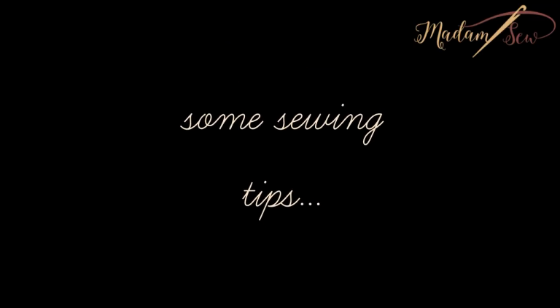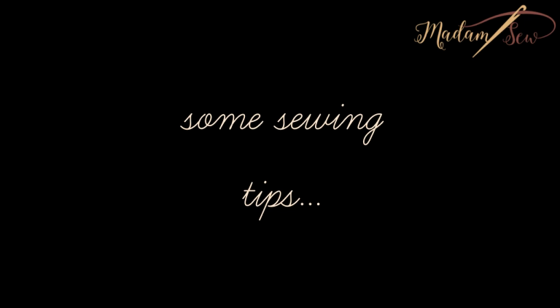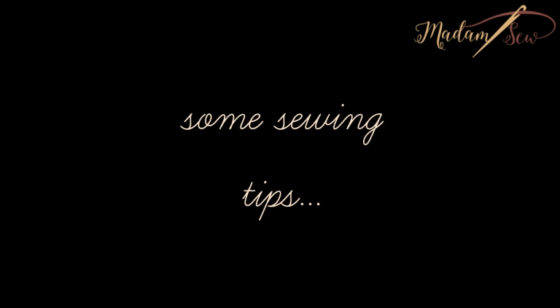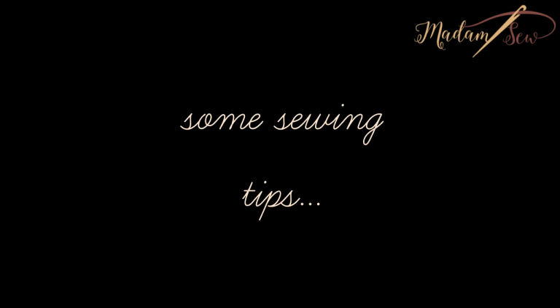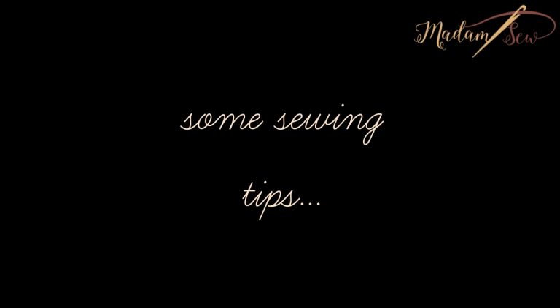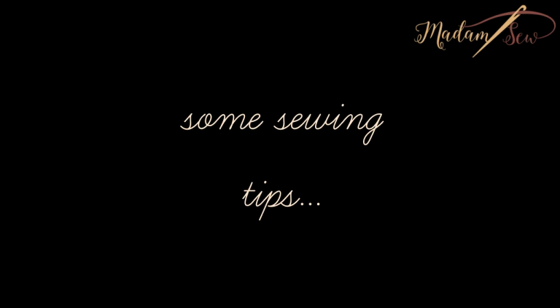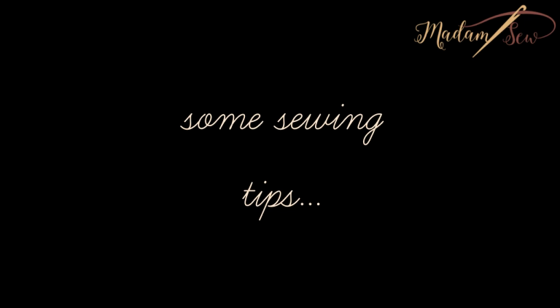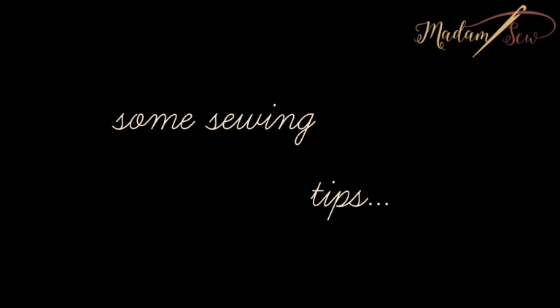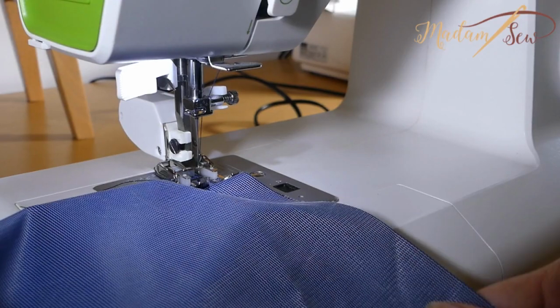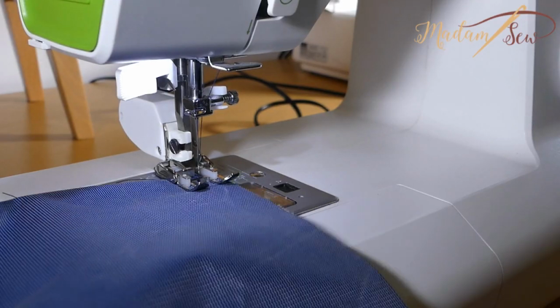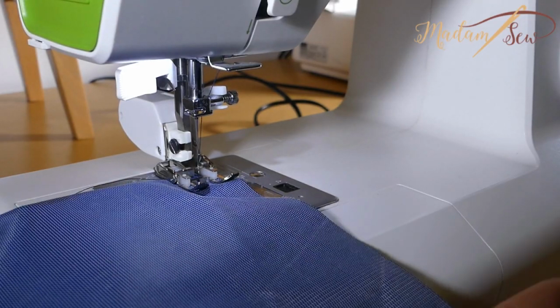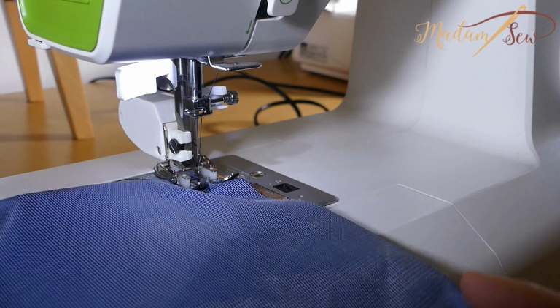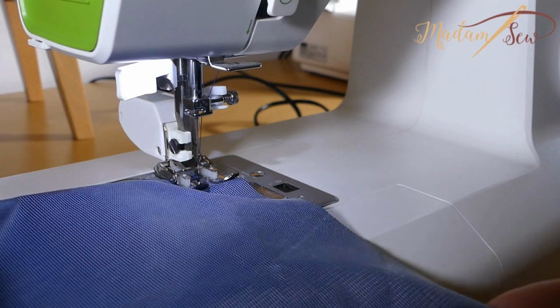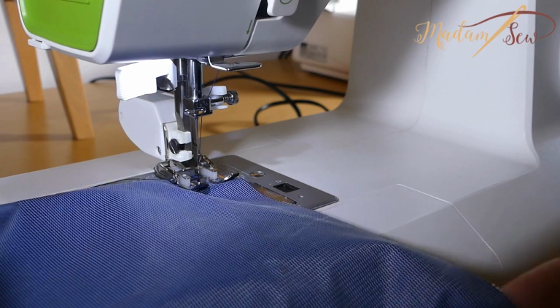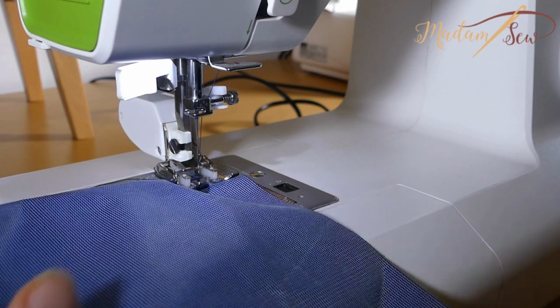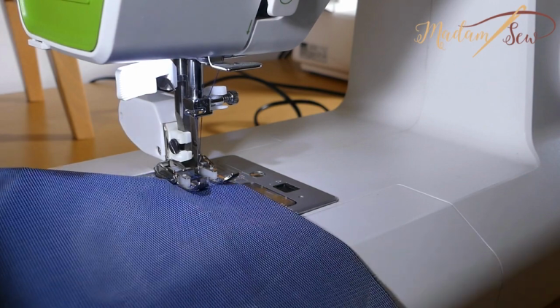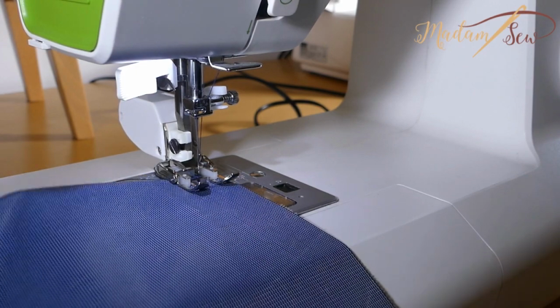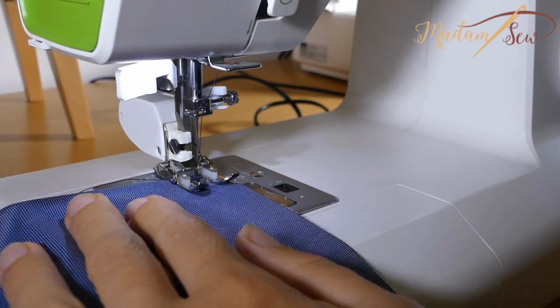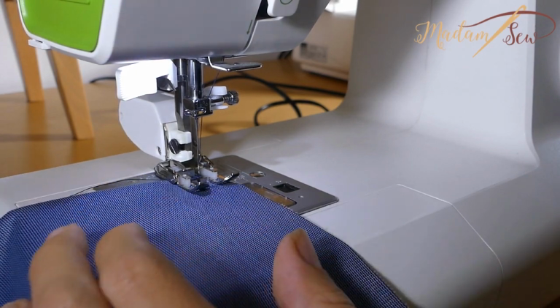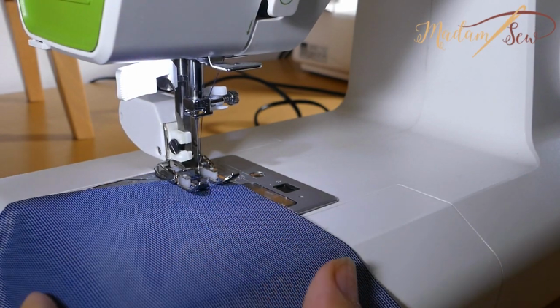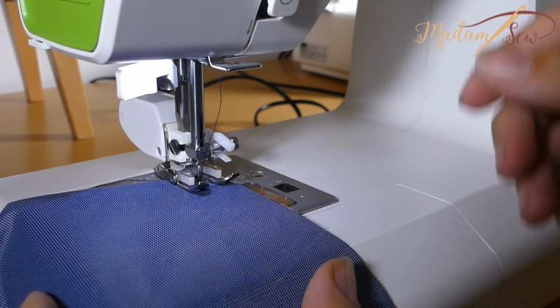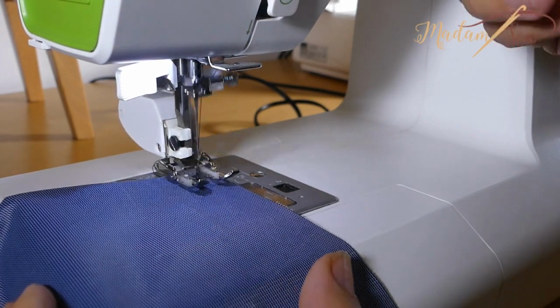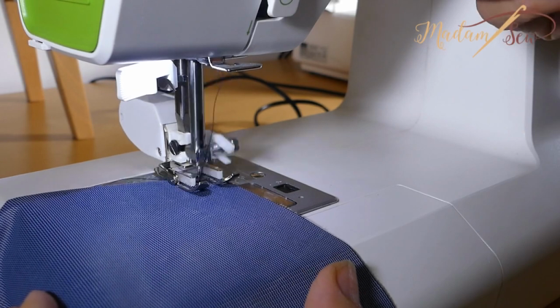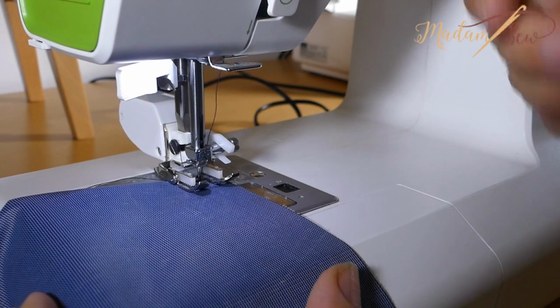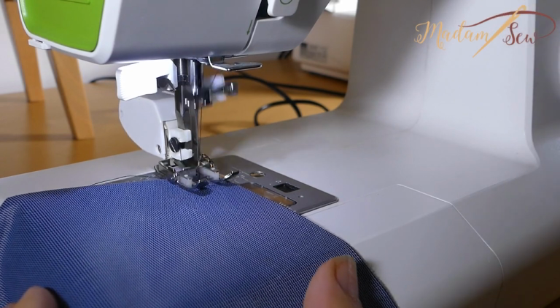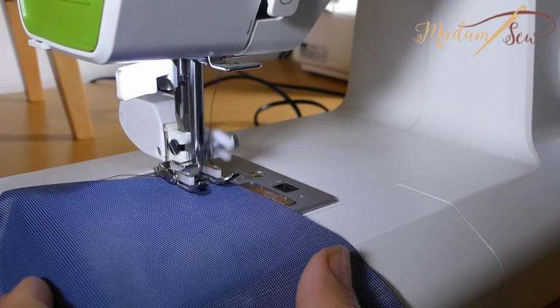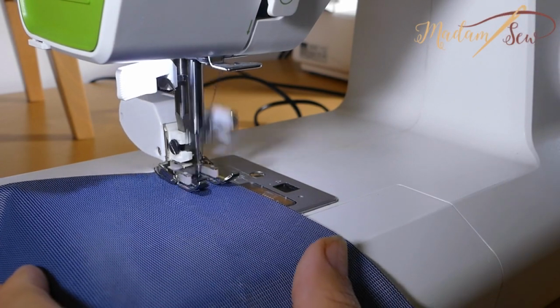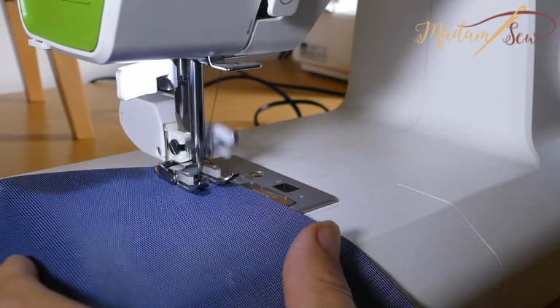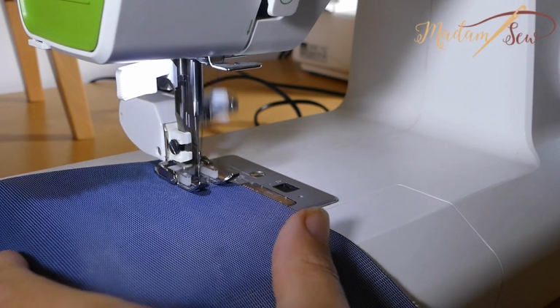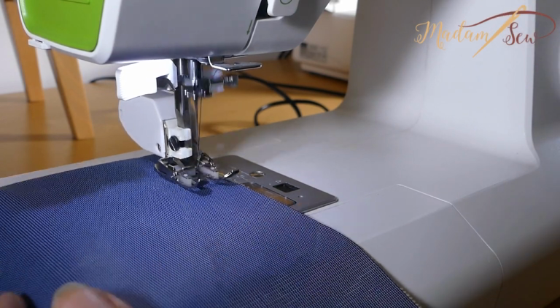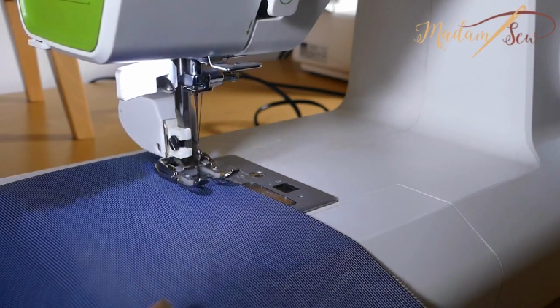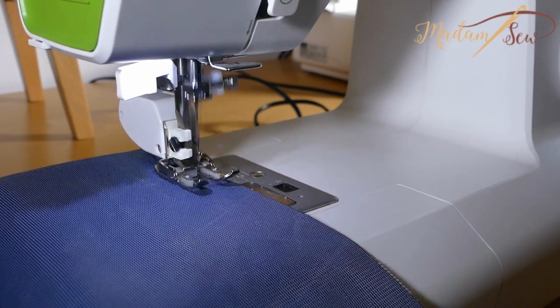A walking foot can be used for forward stitching only, as the top feed dogs will keep on moving your top fabric forward. But I found that my walking foot can handle two to three stitches backwards in order to back stitch at the start or the end of a seam.